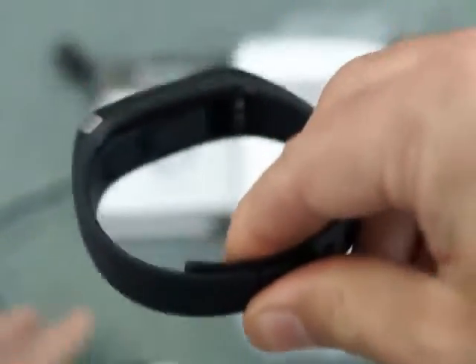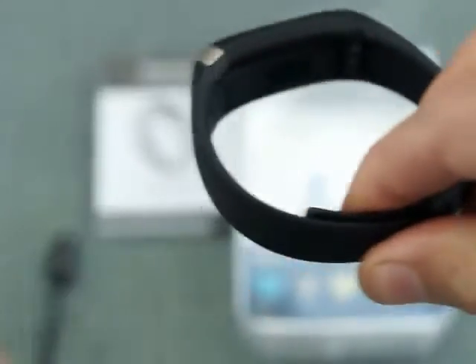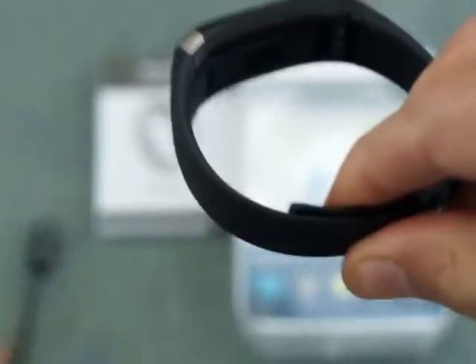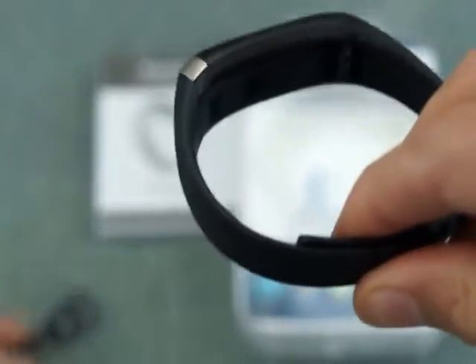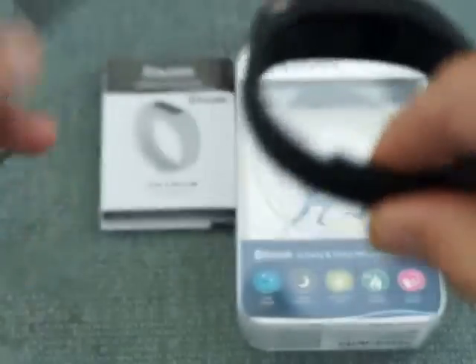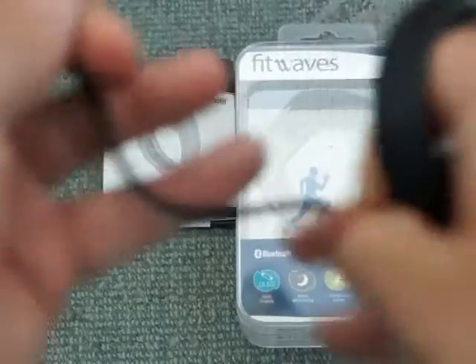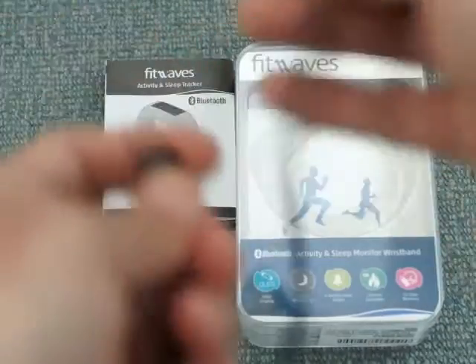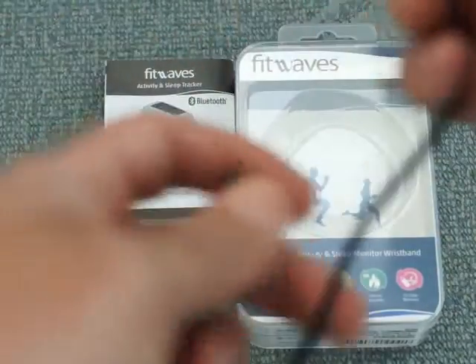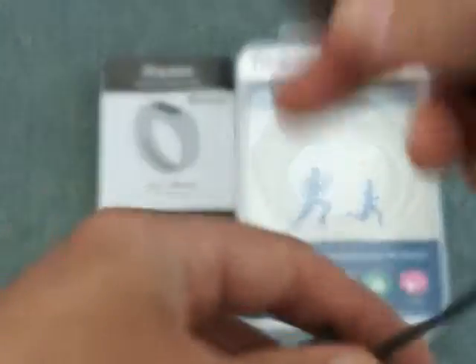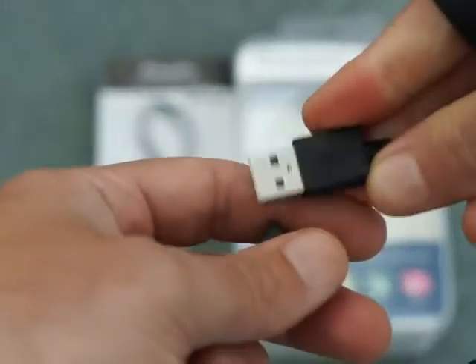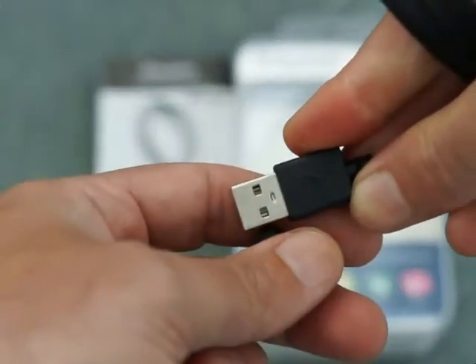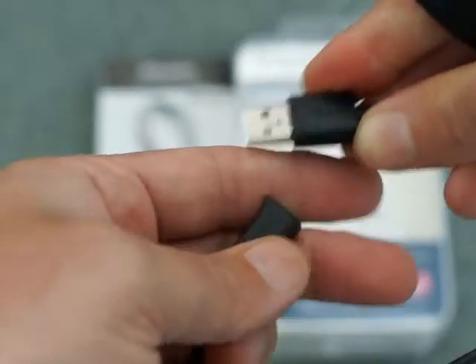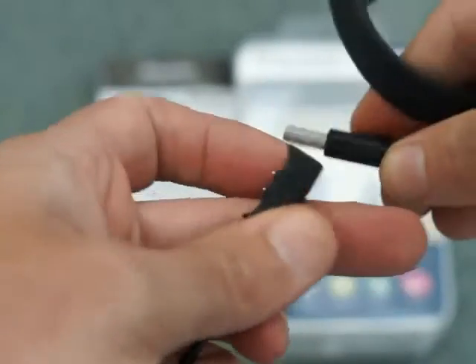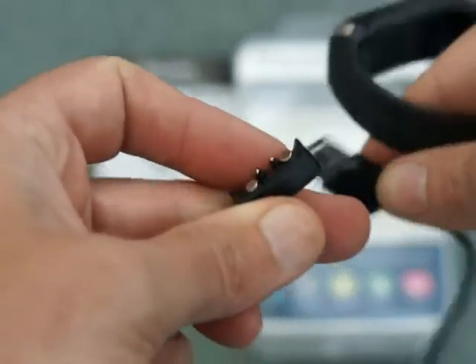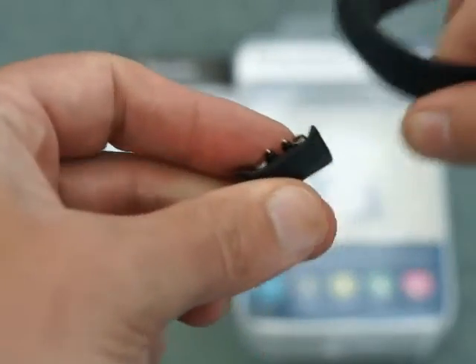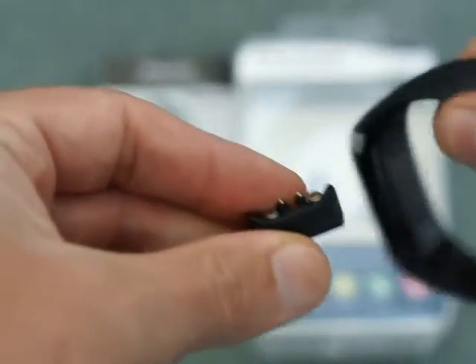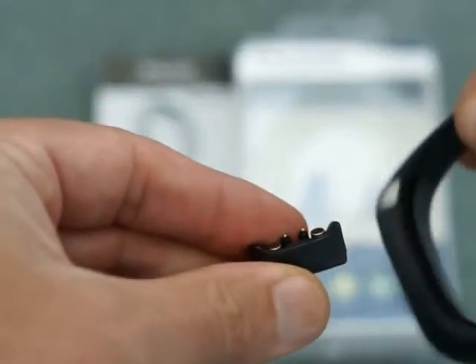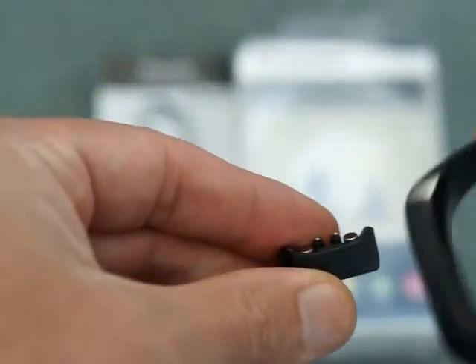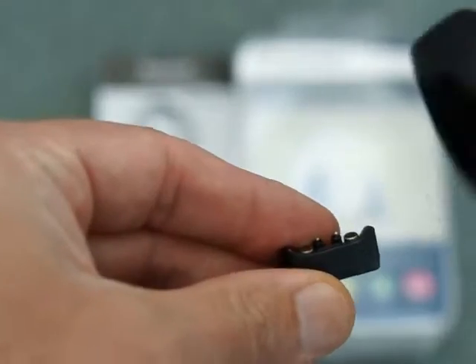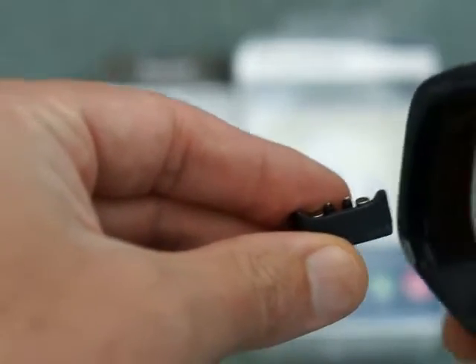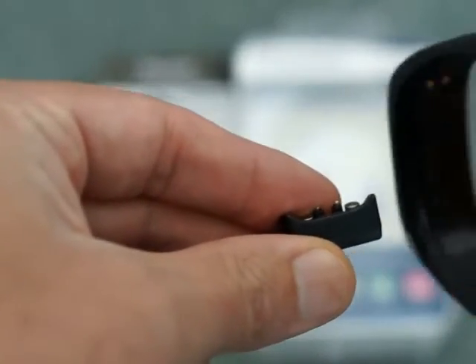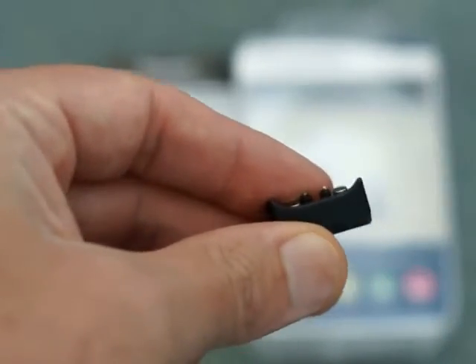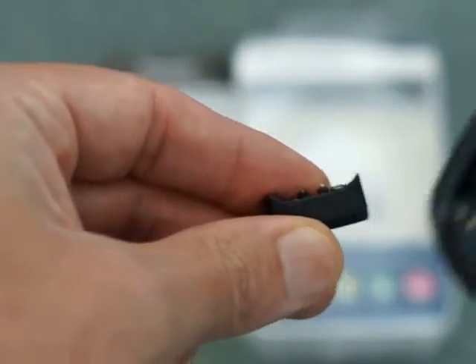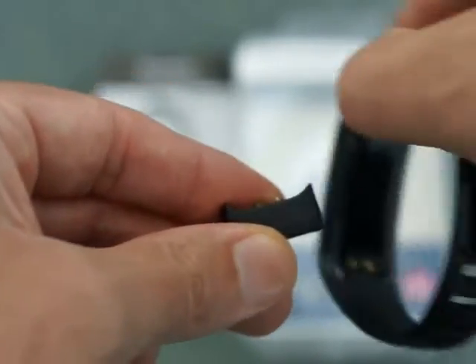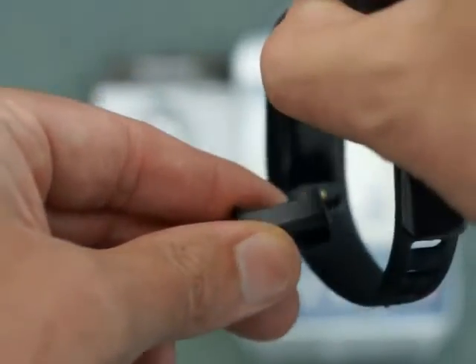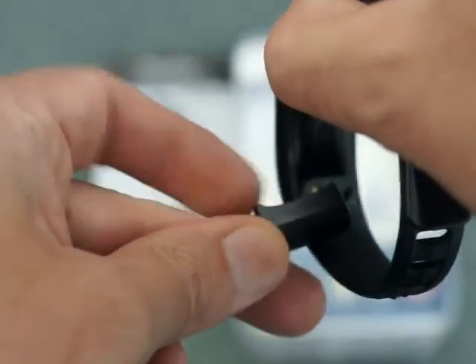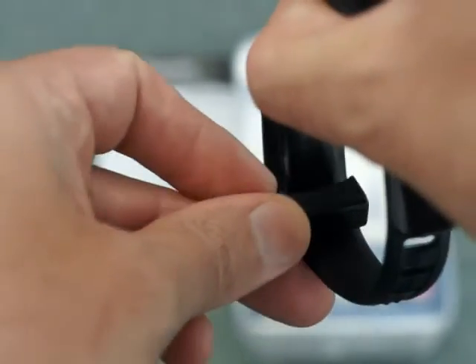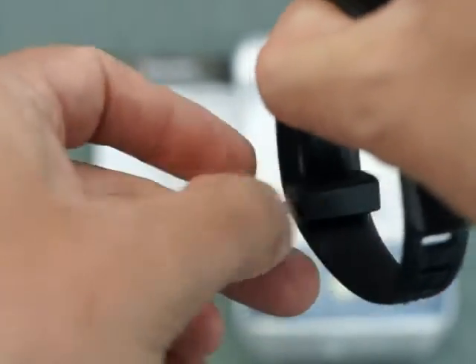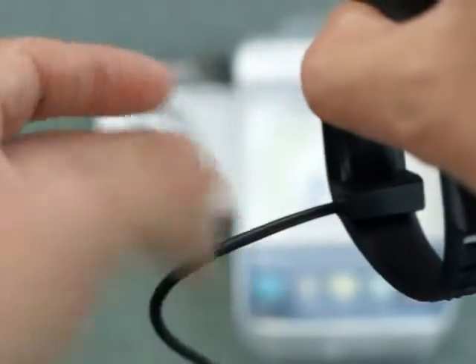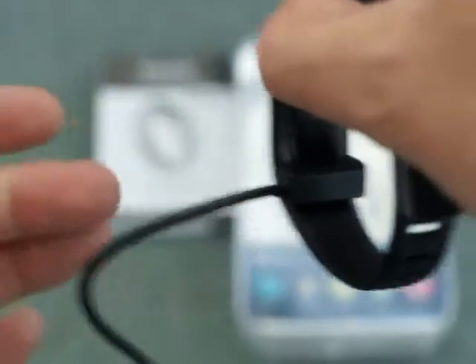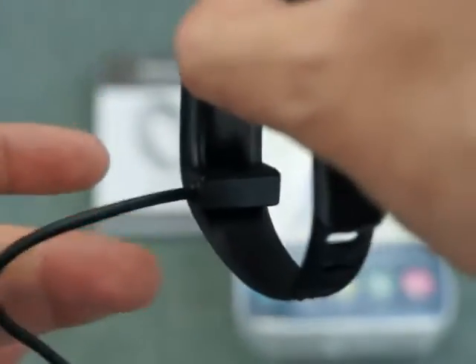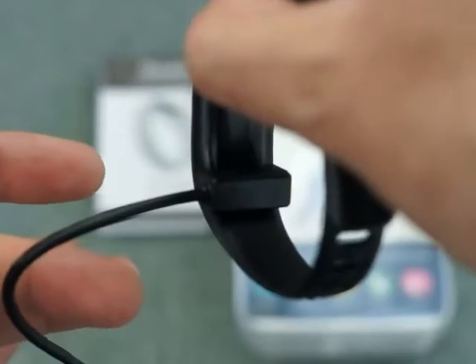Now onto the charging section — just a simple USB with a magnetic clasp. On the underside of the watch you'll see the contact points, and it just connects like that.